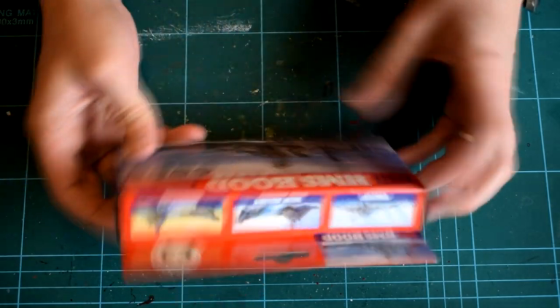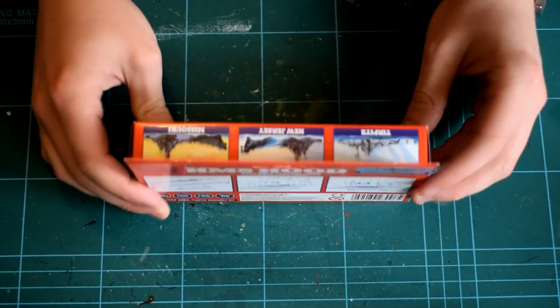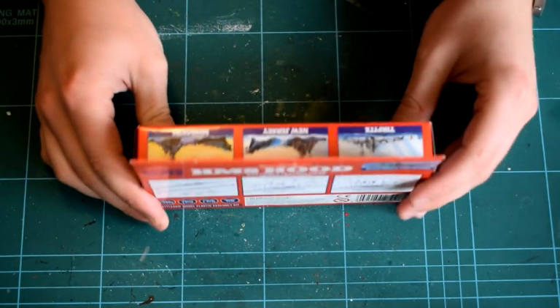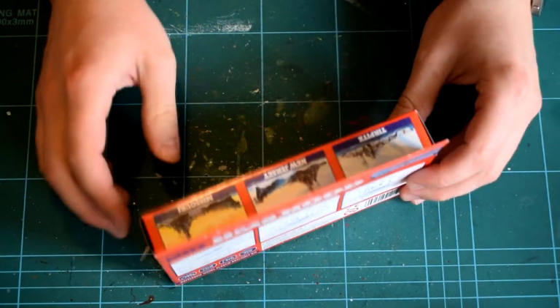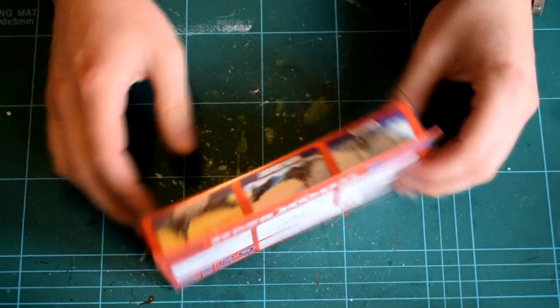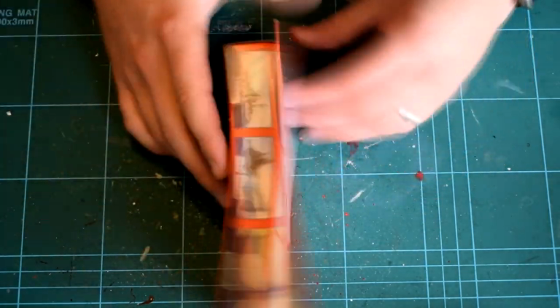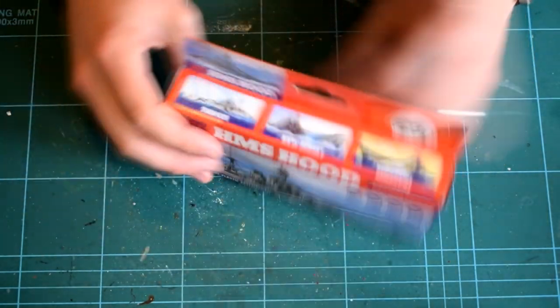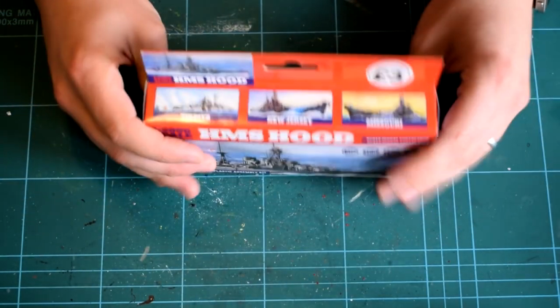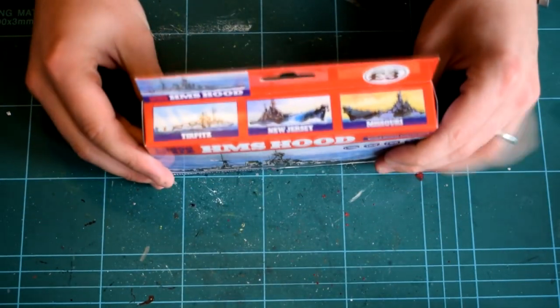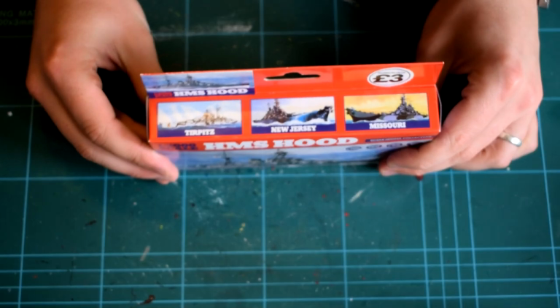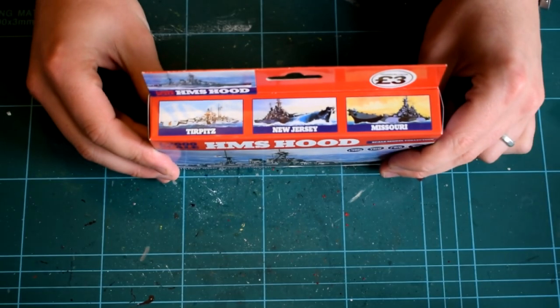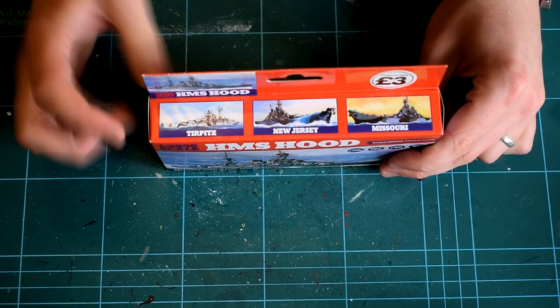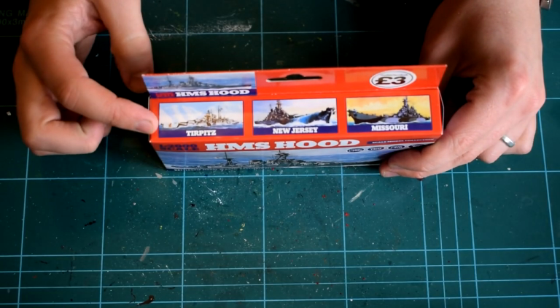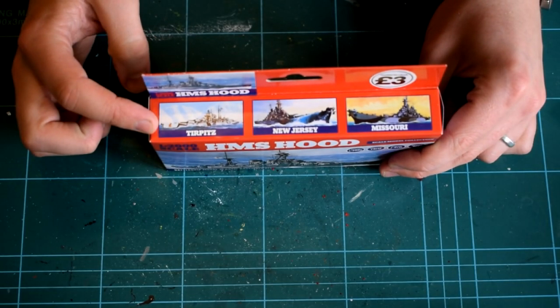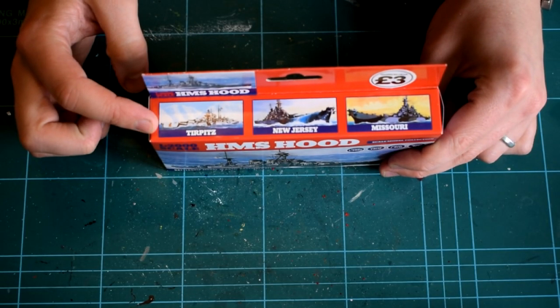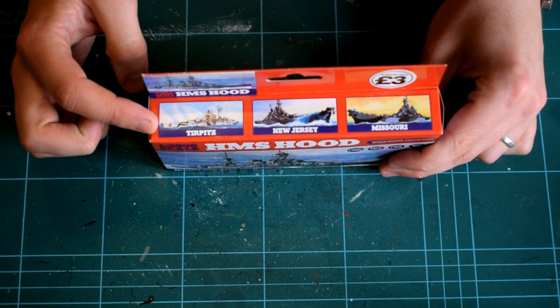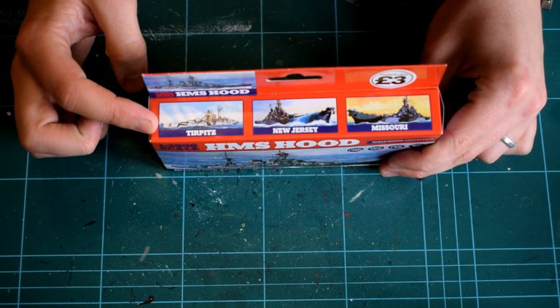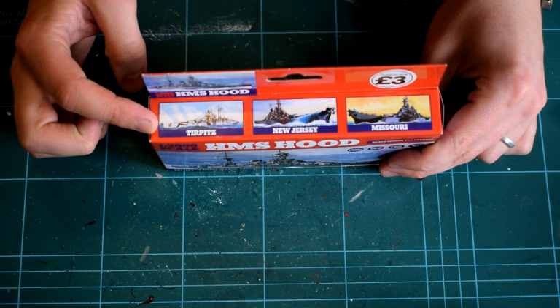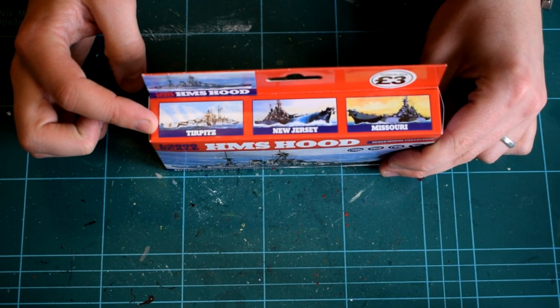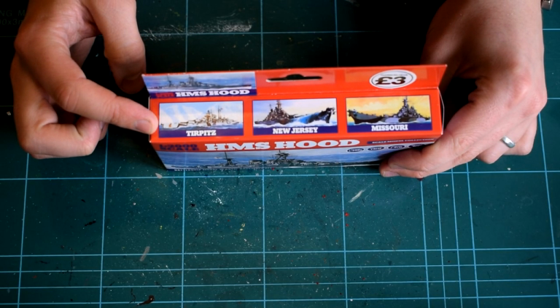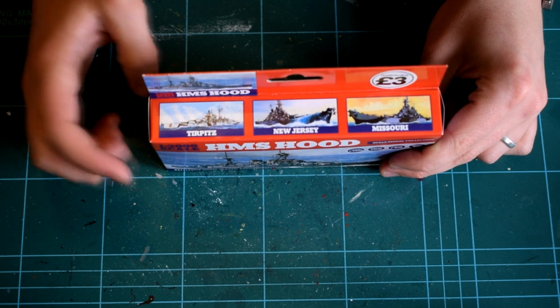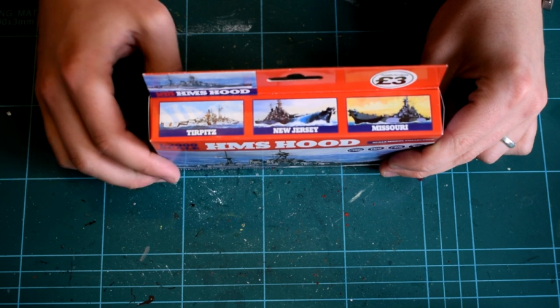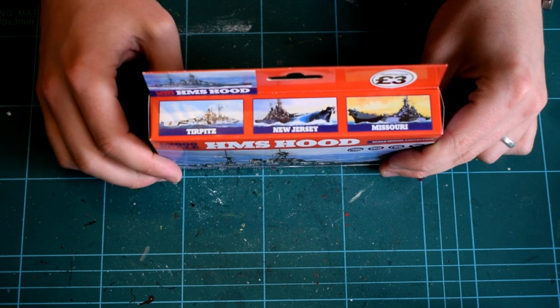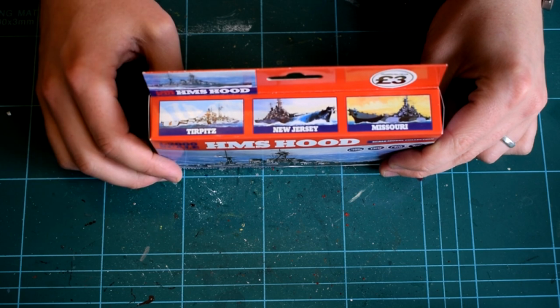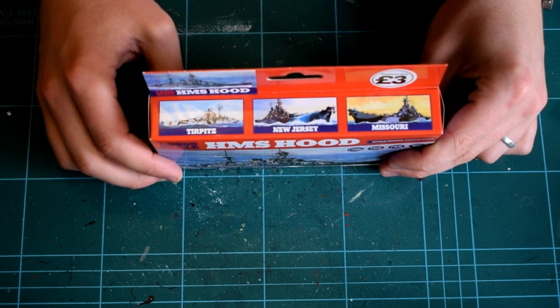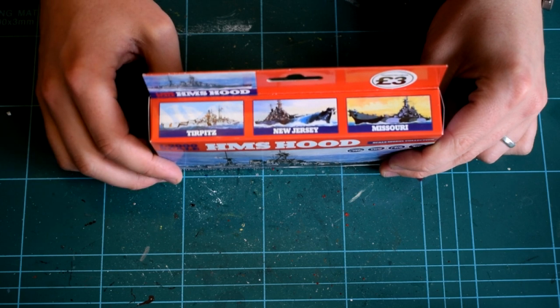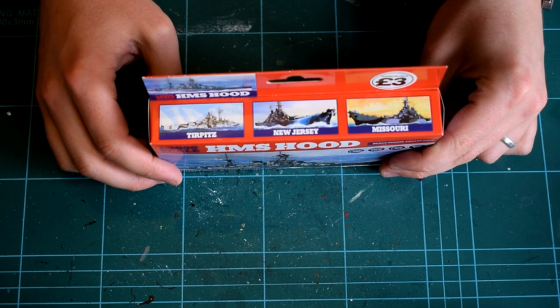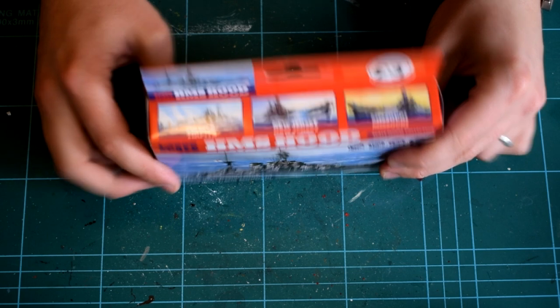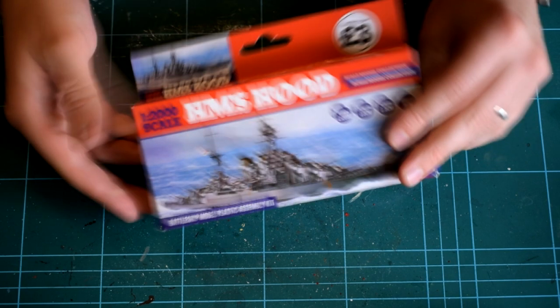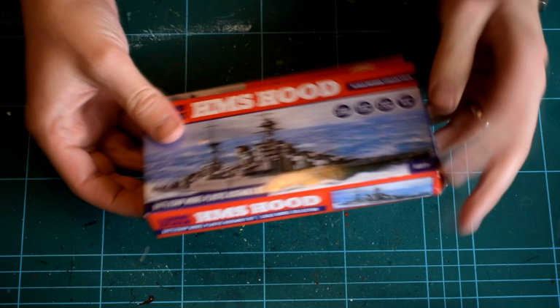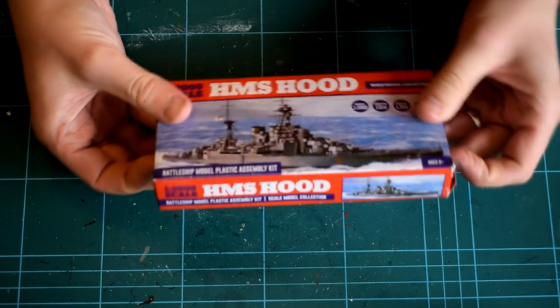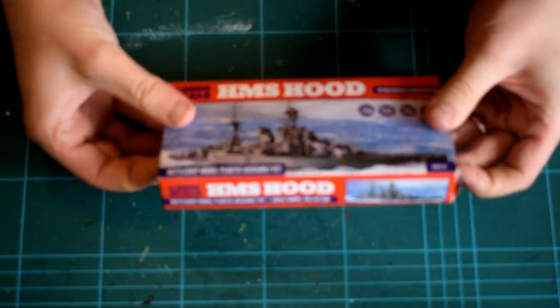Currently the range consists of 4 kits, which are advertised on the packaging. These consist of the Tirpitz, the New Jersey and the Missouri. I'll add the link to the website under the video so you can take a look at them for yourselves.